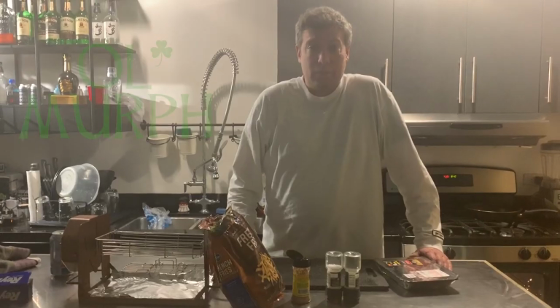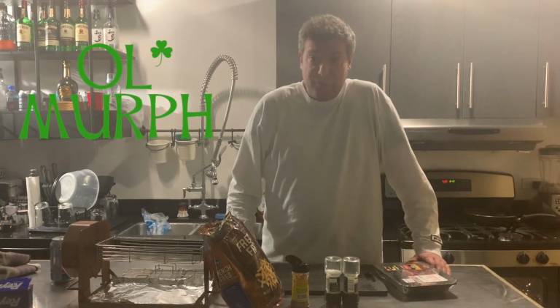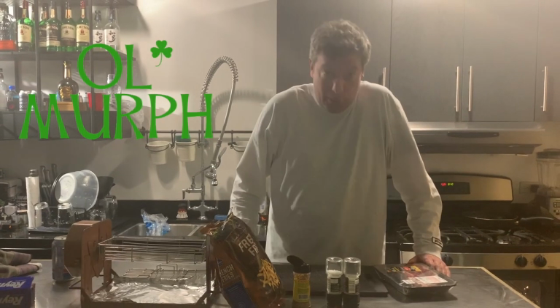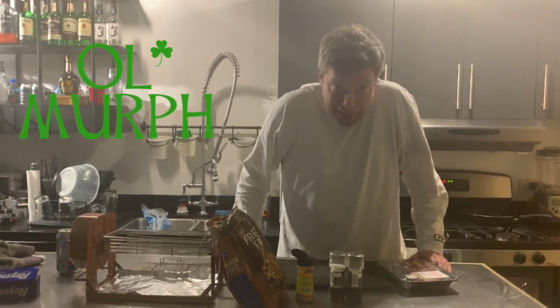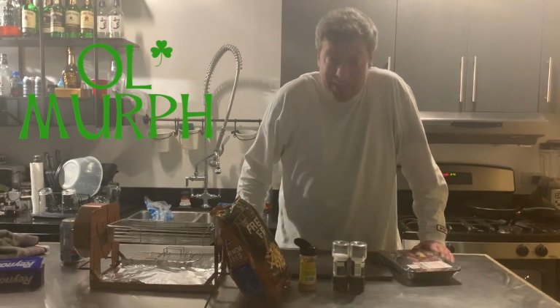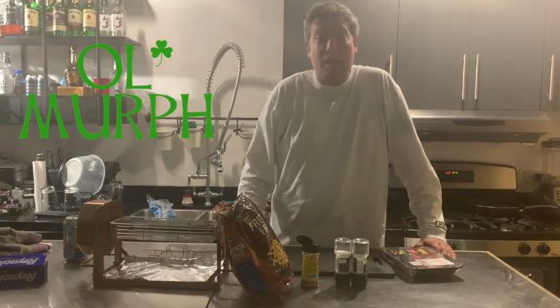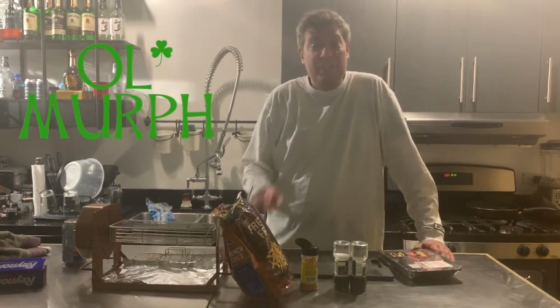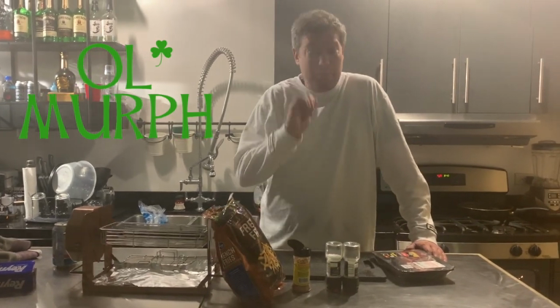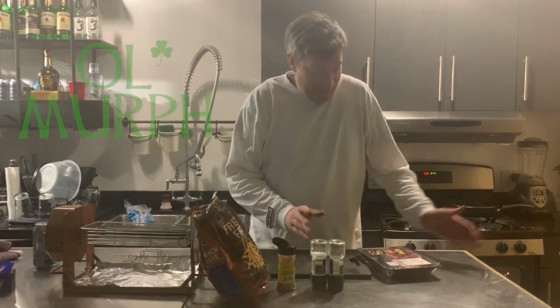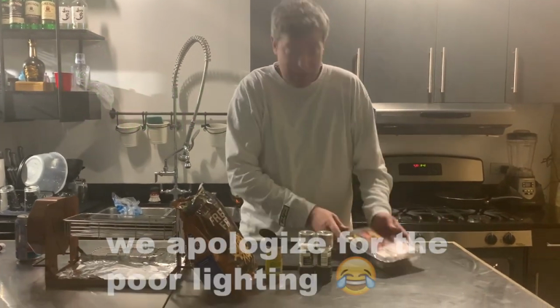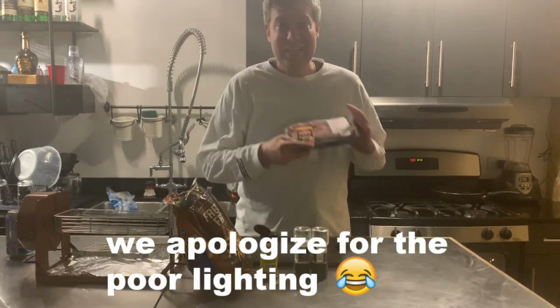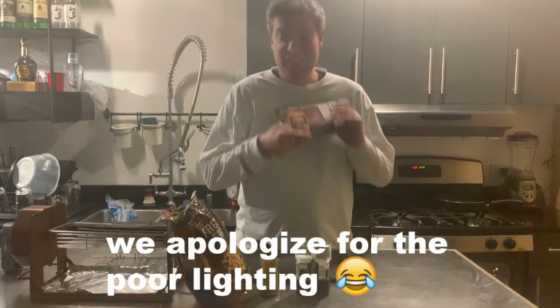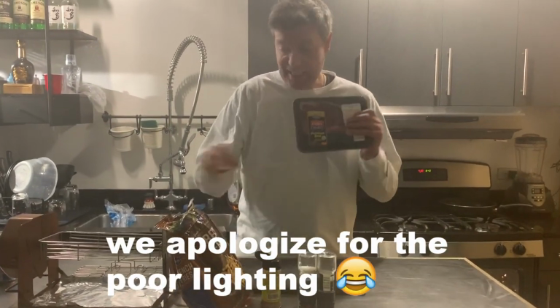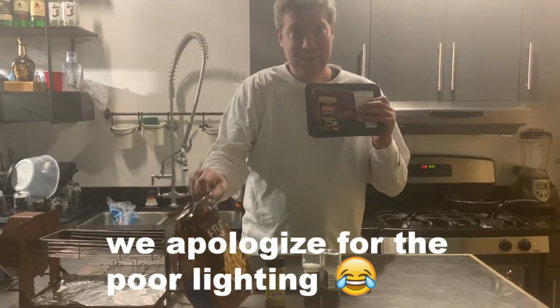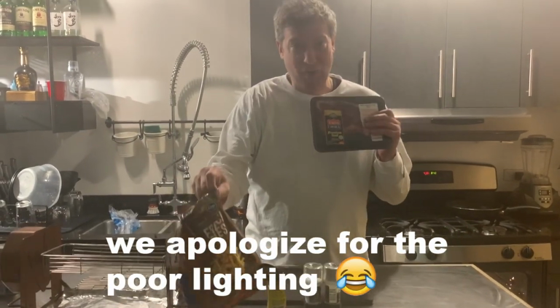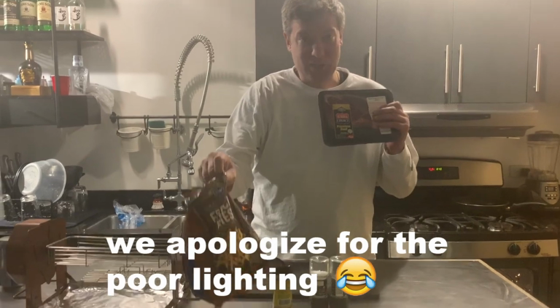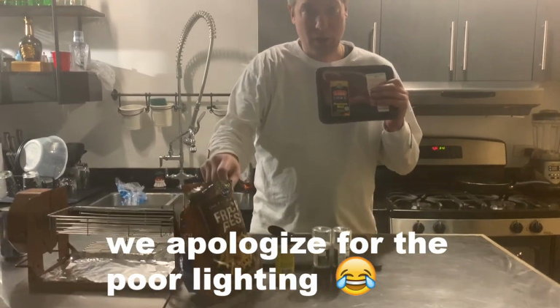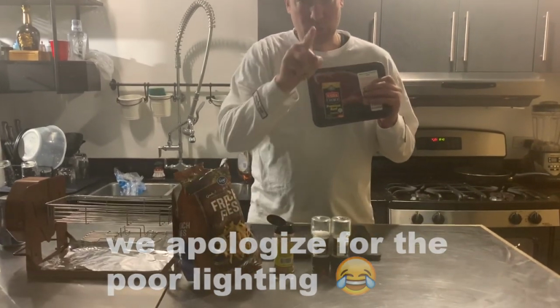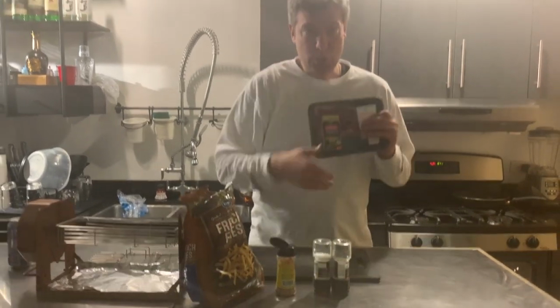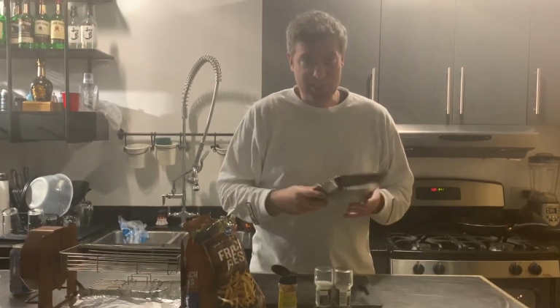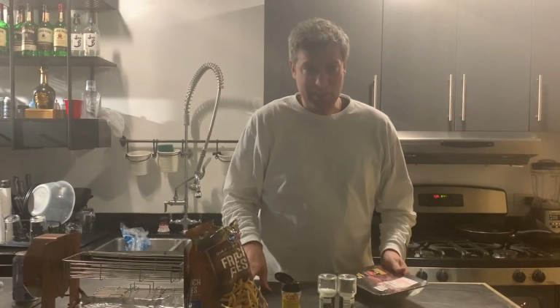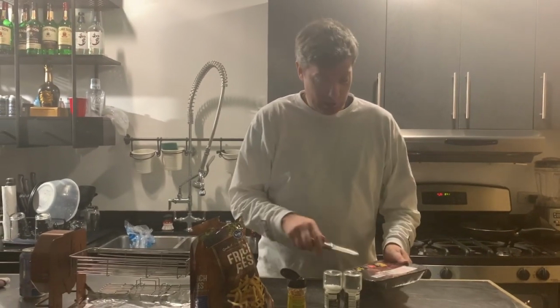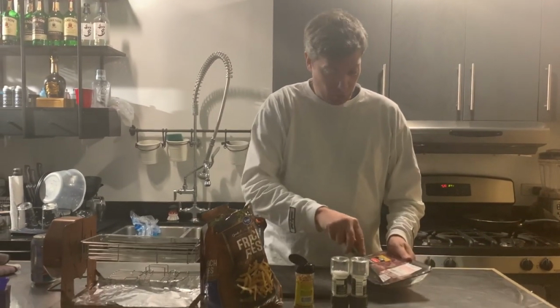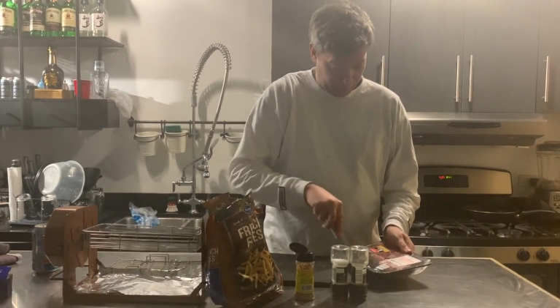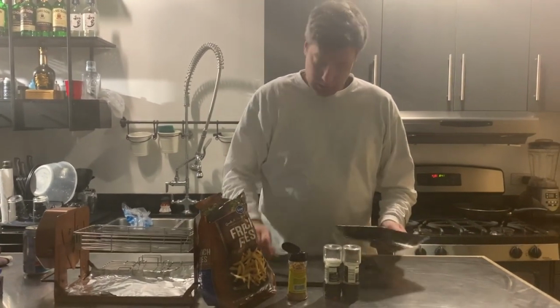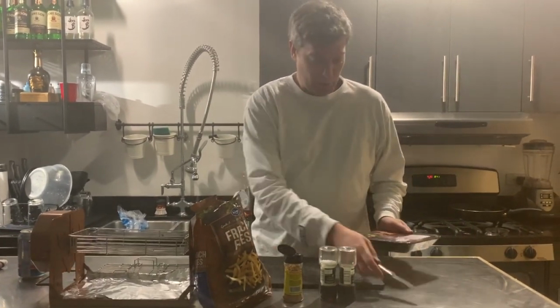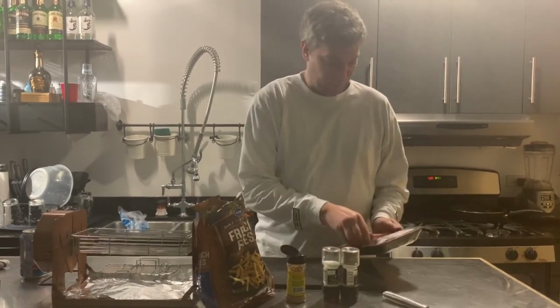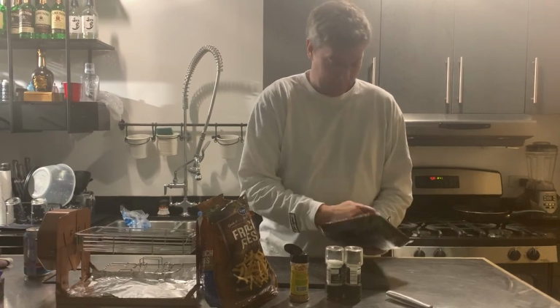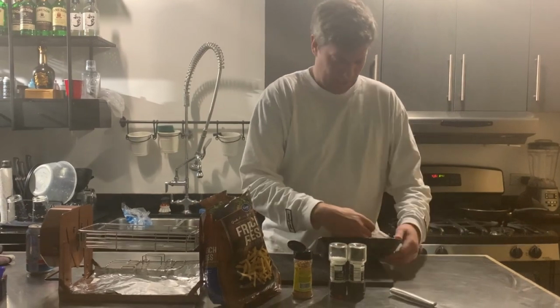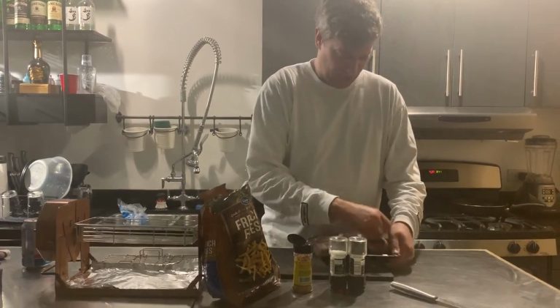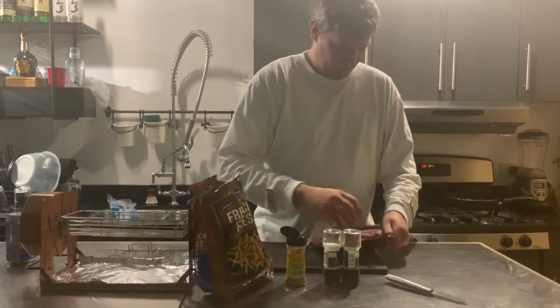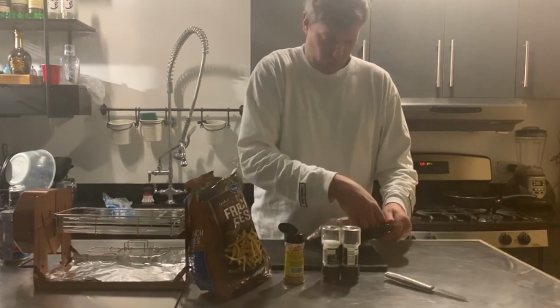All right folks, here we go again — recipe number three. You're not going to believe this: steak and fries, Roto Q 360. Let's see what we can do. Old Murph, you know the old Murph recipe — take this steak, great cut of meat.